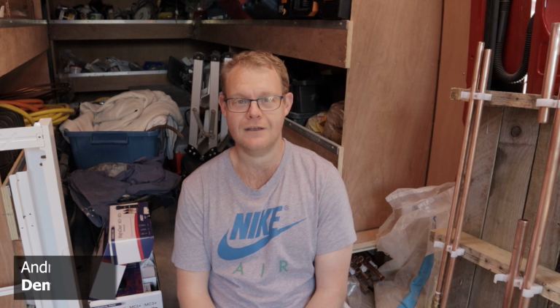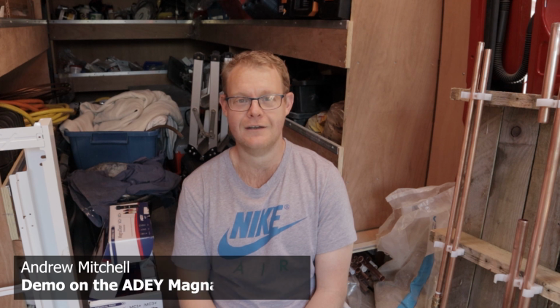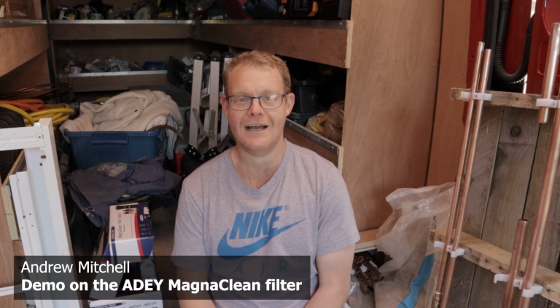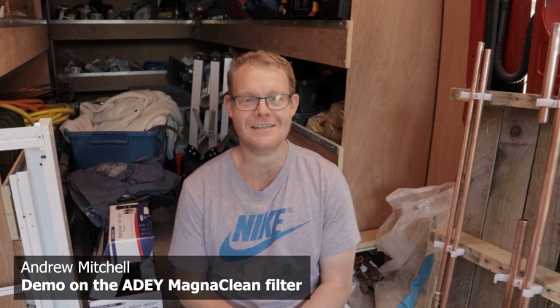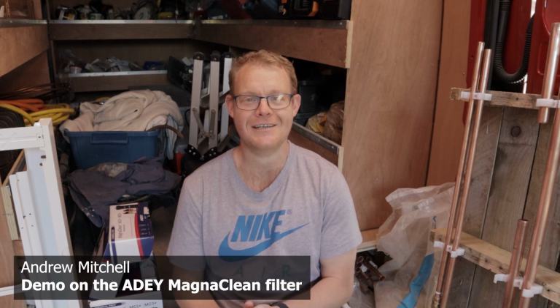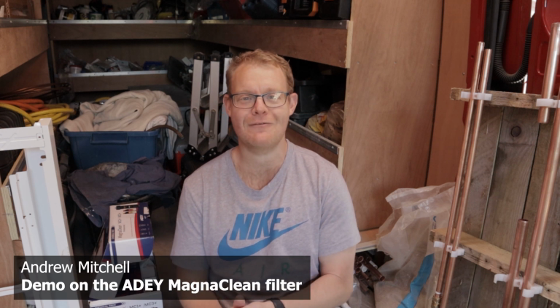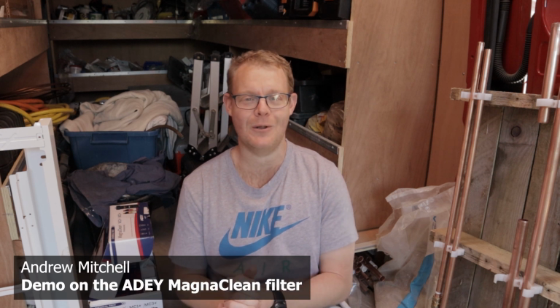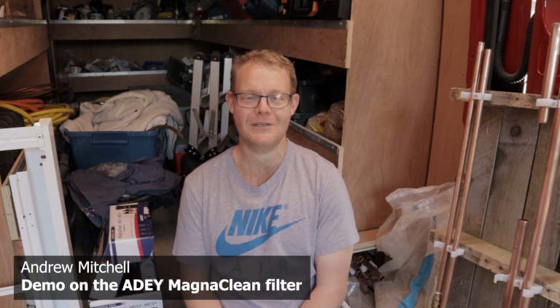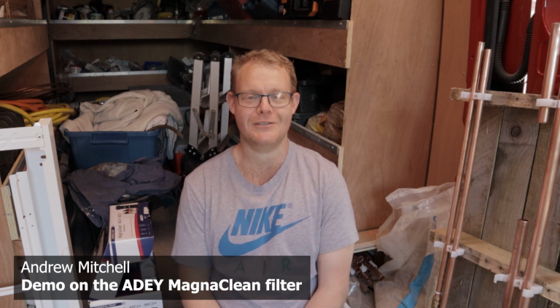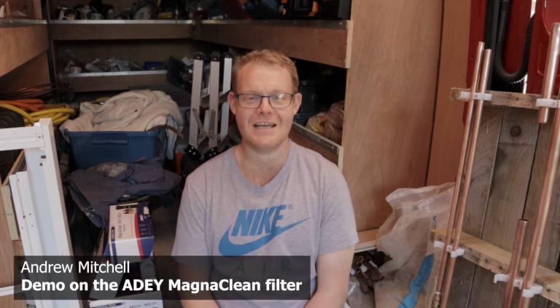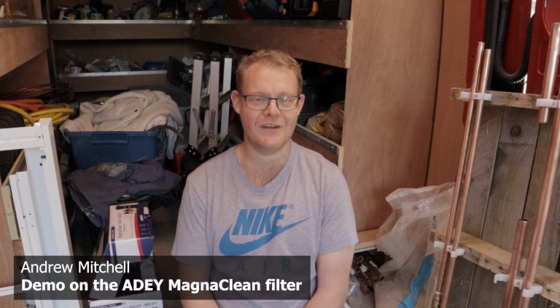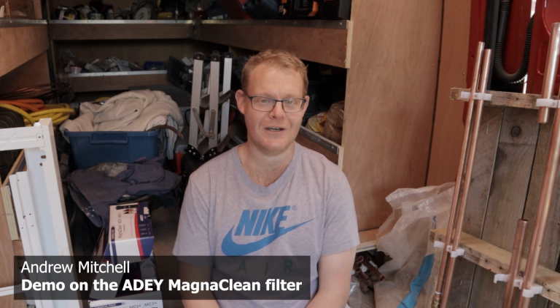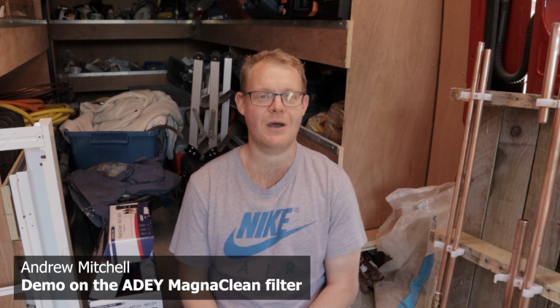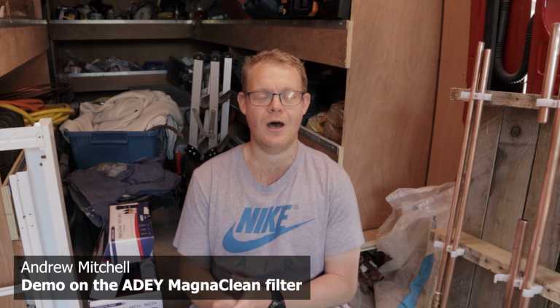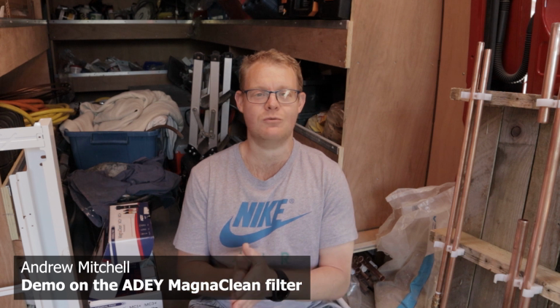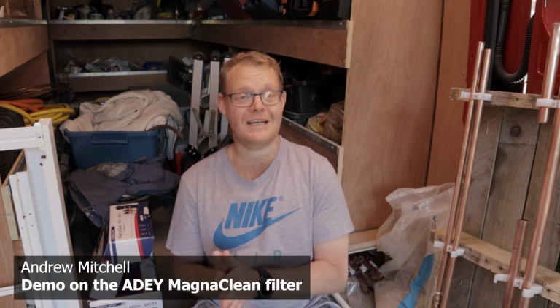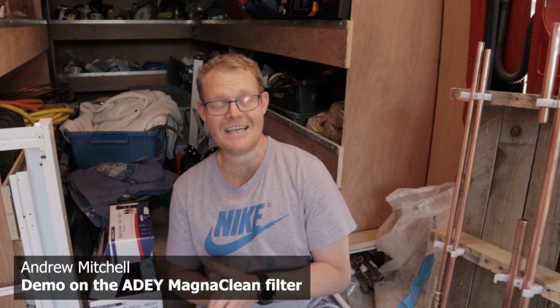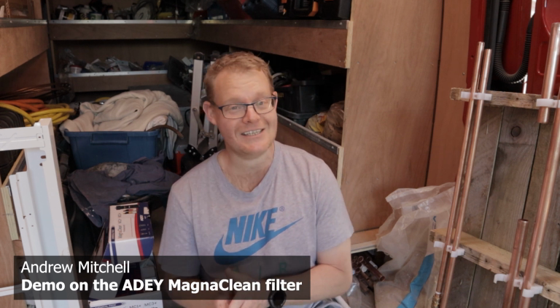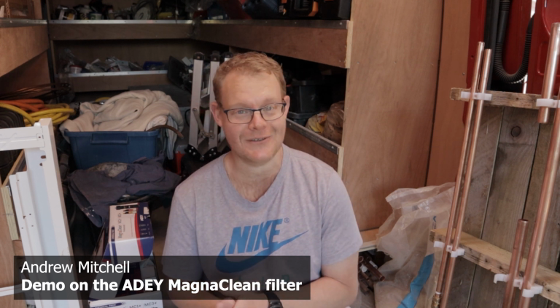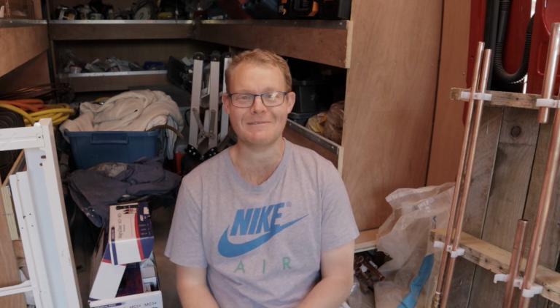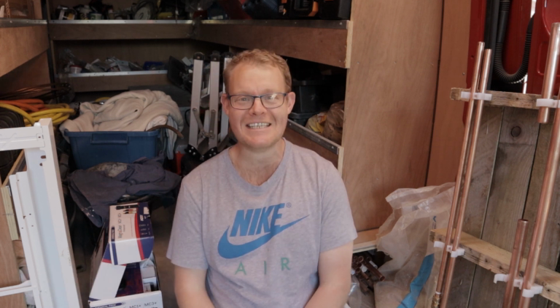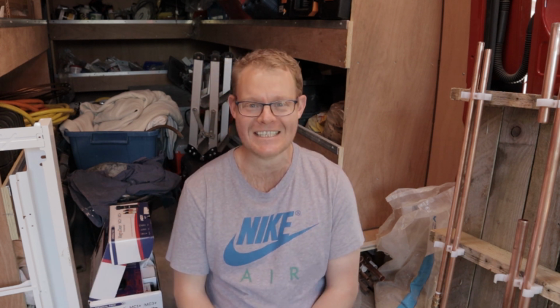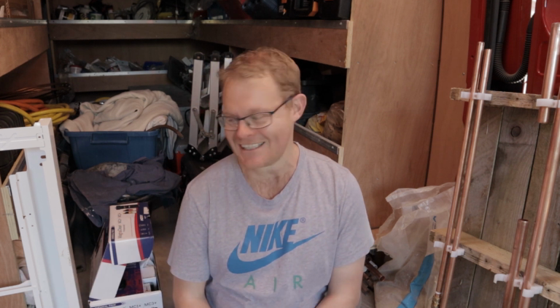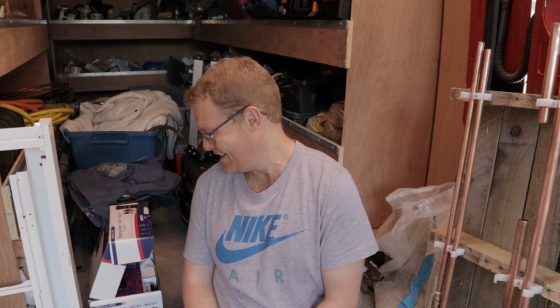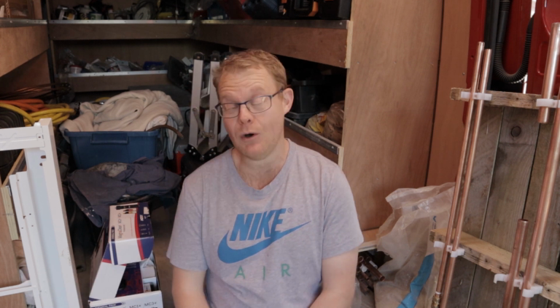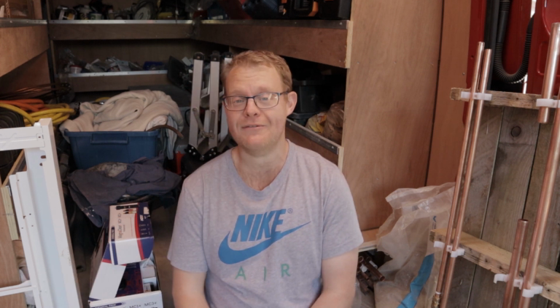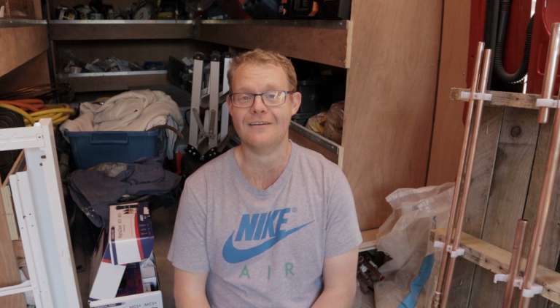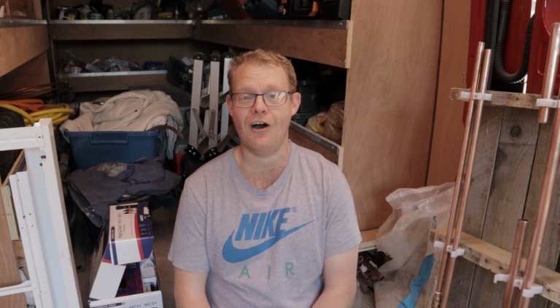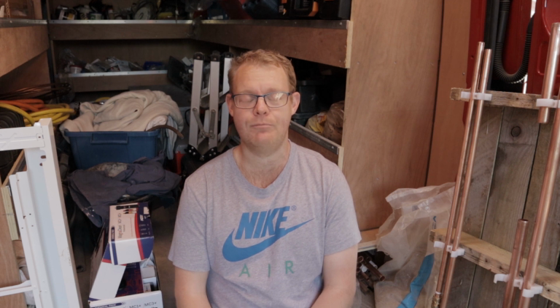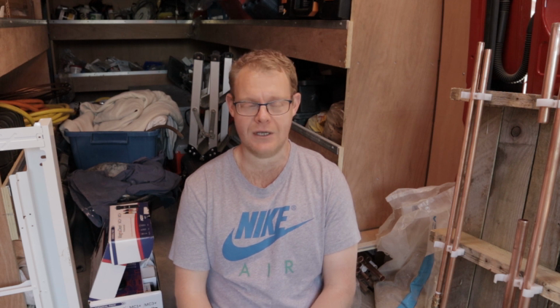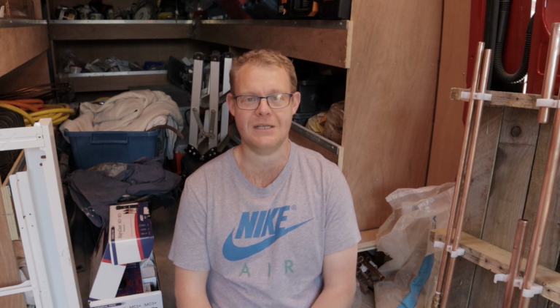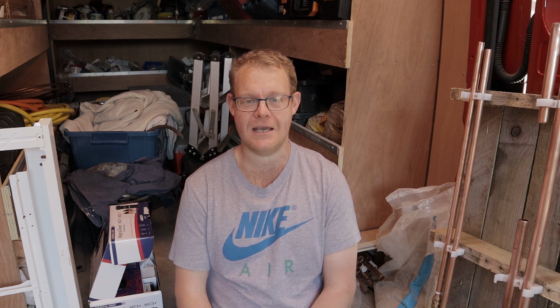Hi guys, I'm Andy from Ornglo. Today's video is going to be all about magnetic system filters. To be fair, they are a brilliant piece of kit.